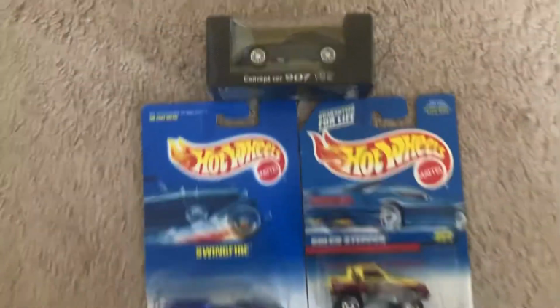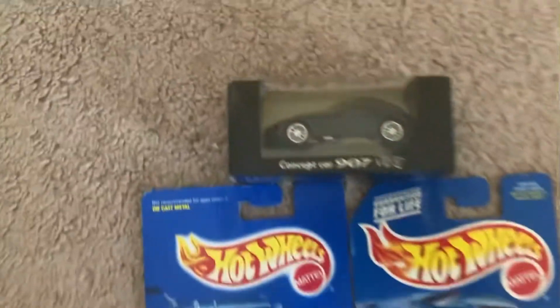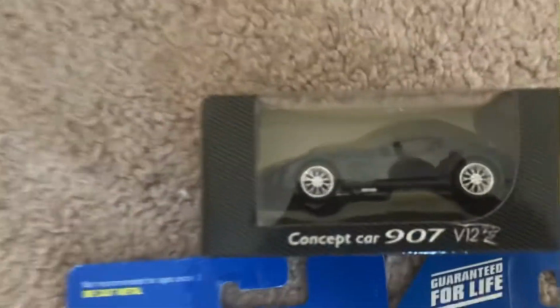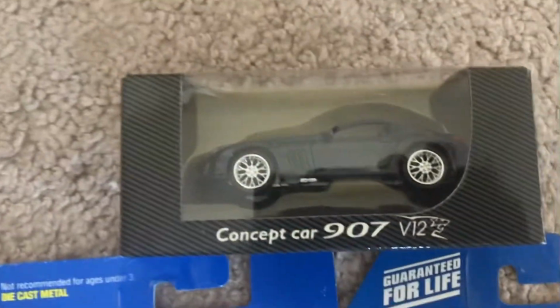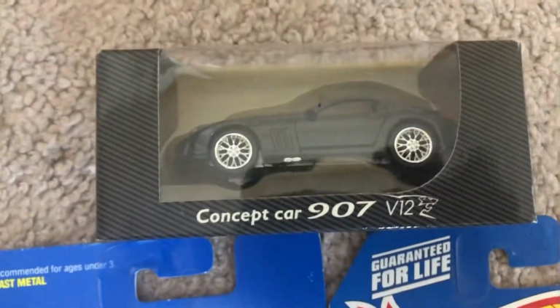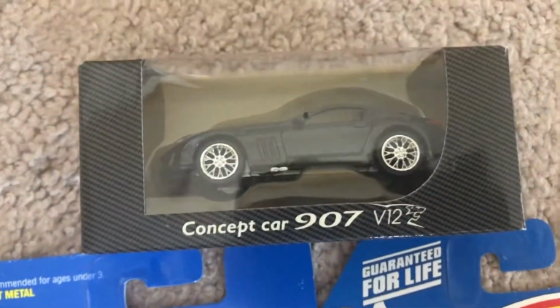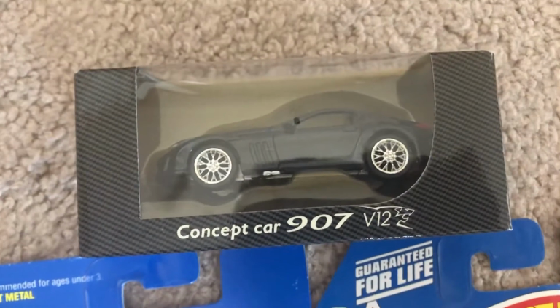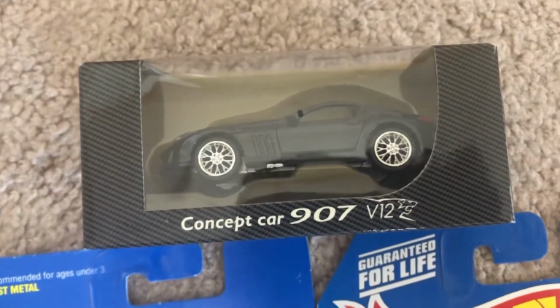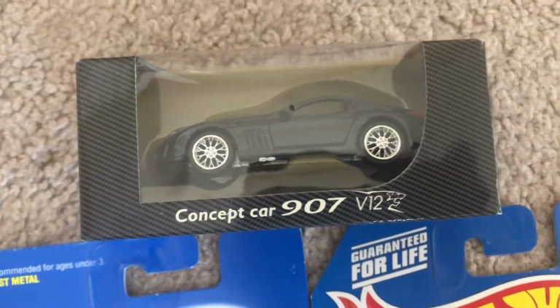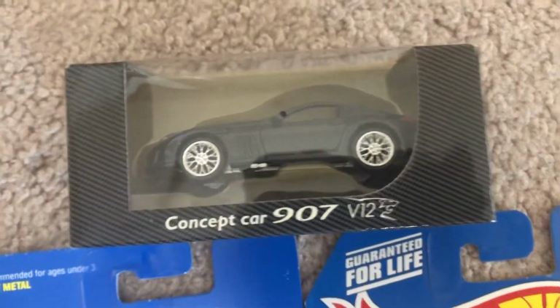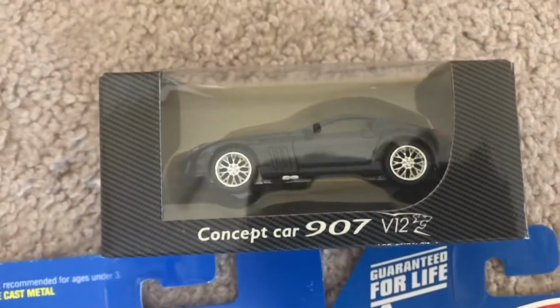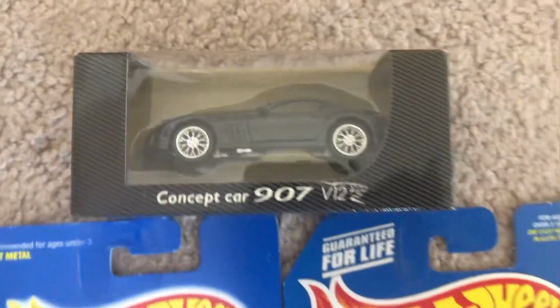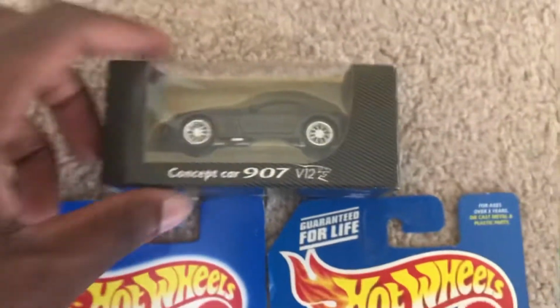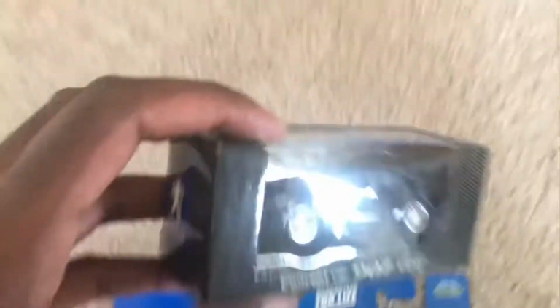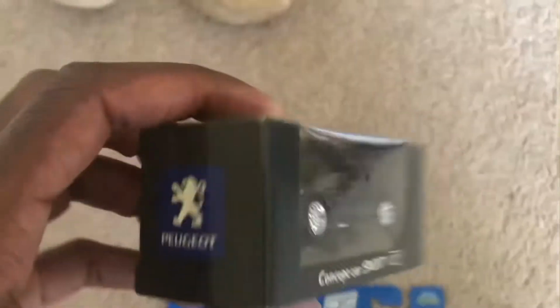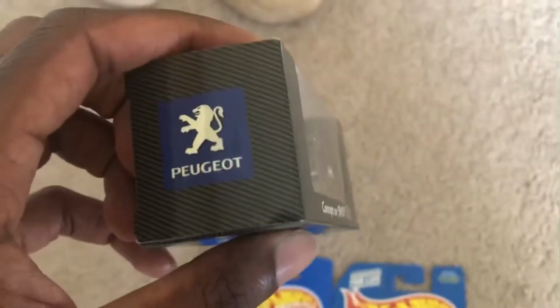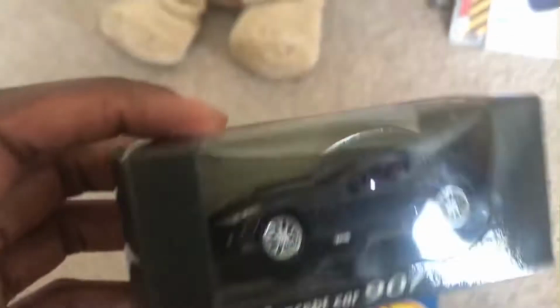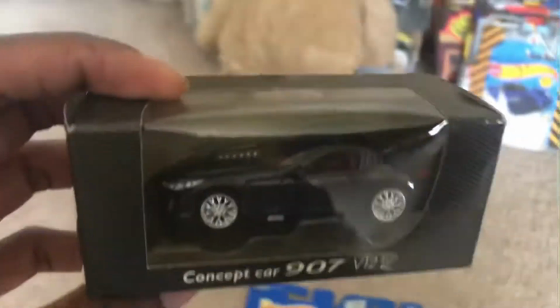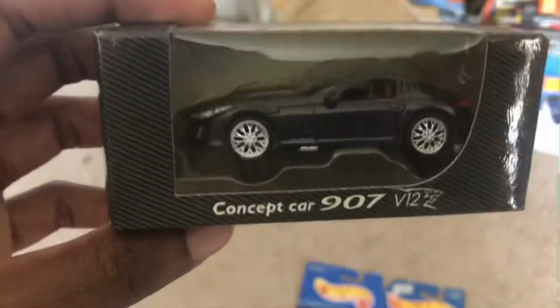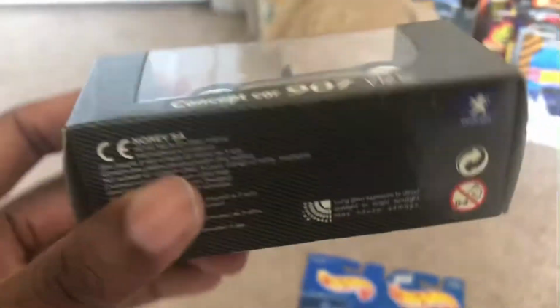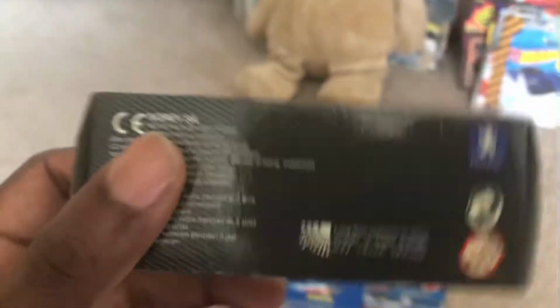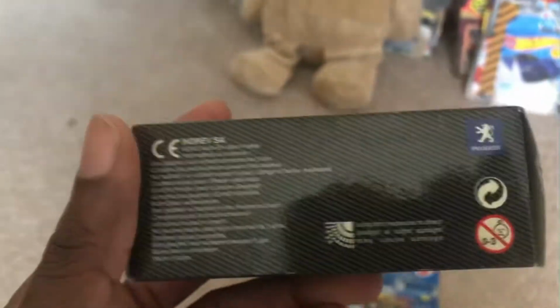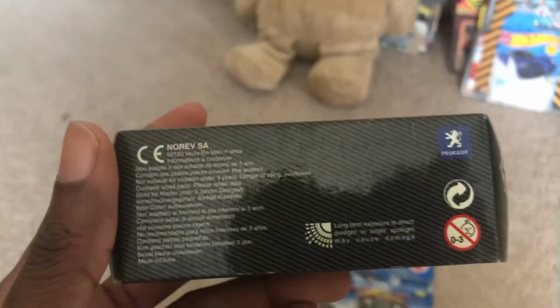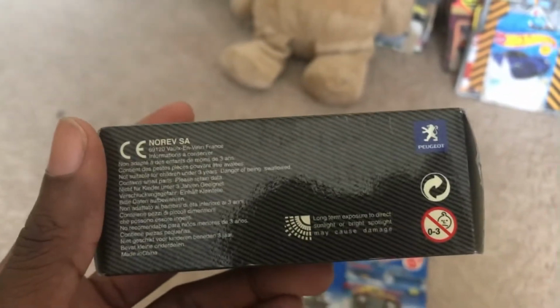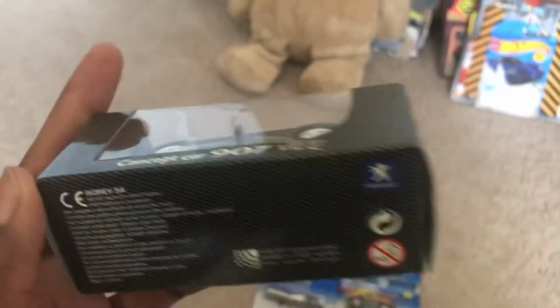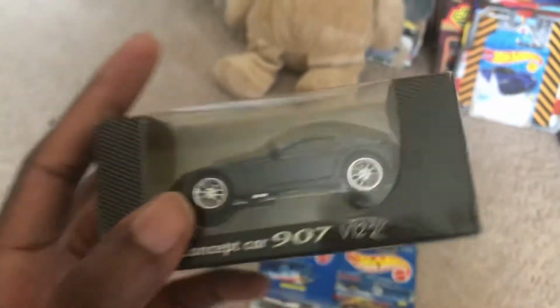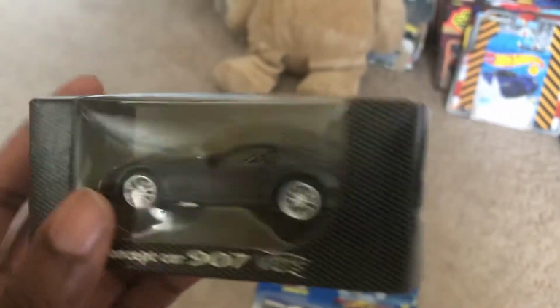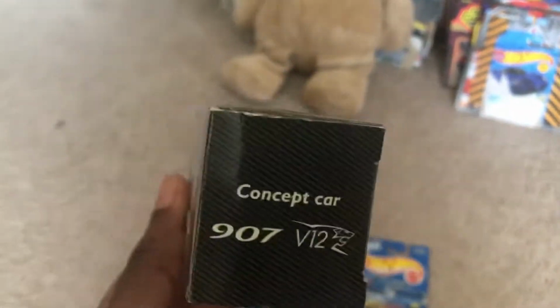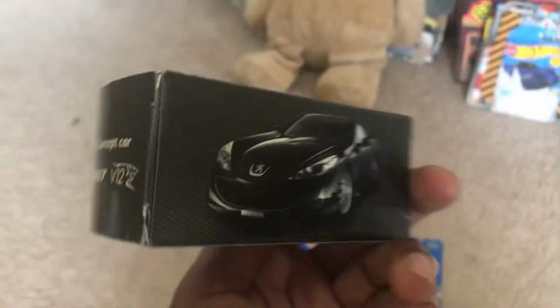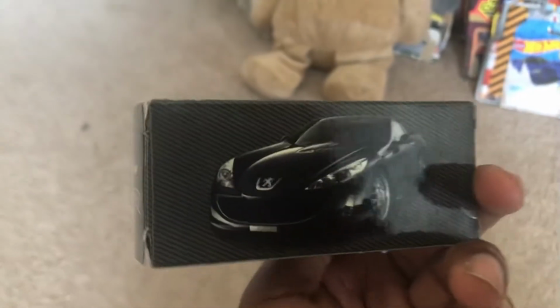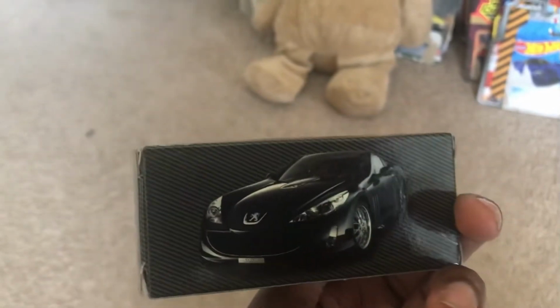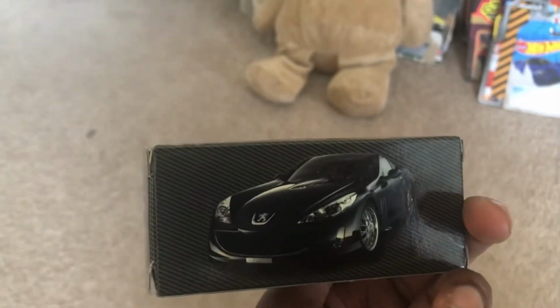First, we have the Concept Car 907 V12 from Peugeot. This is in the Norev DieCast brand of vehicles. Here's a picture on the back.